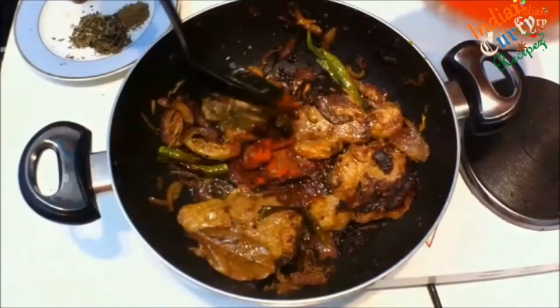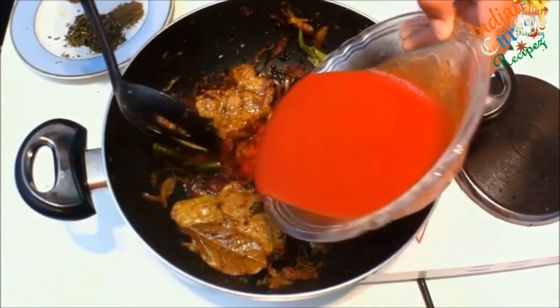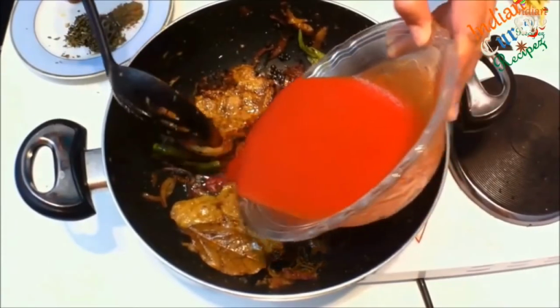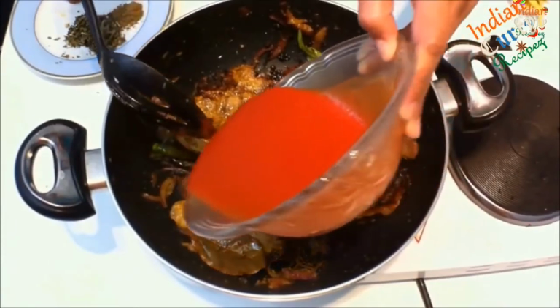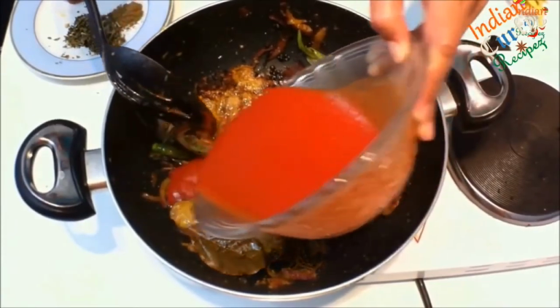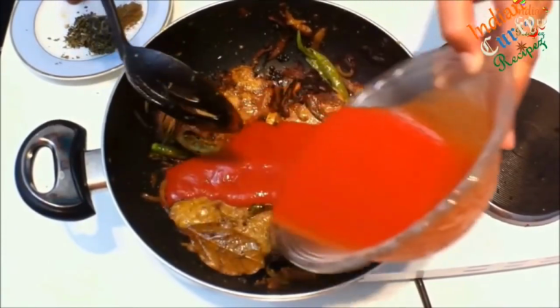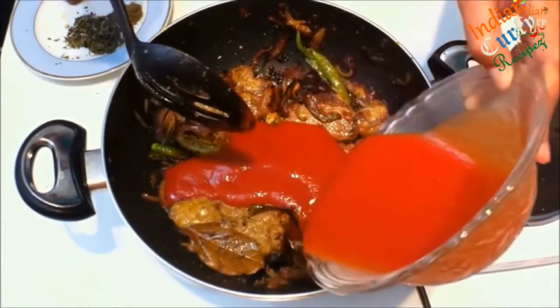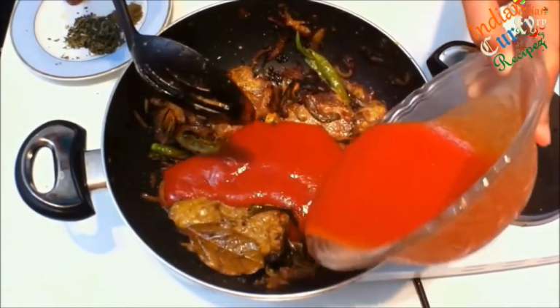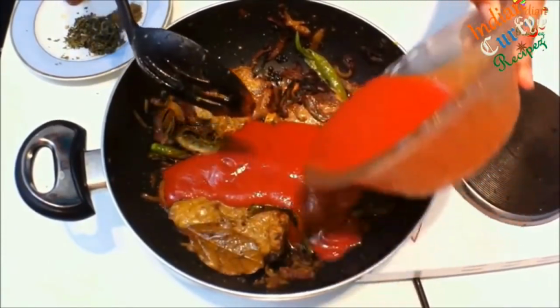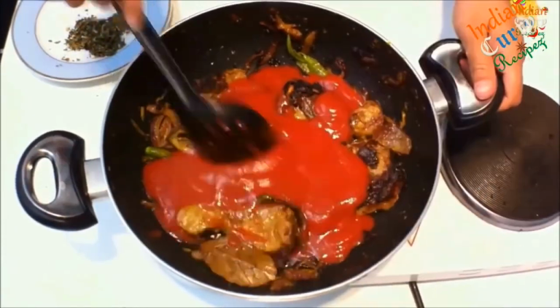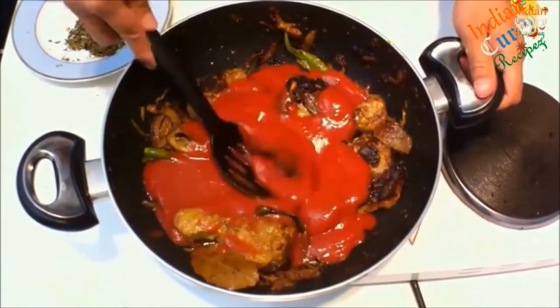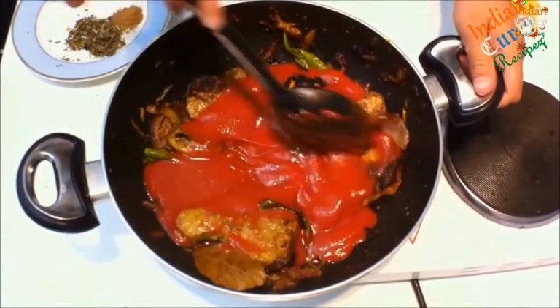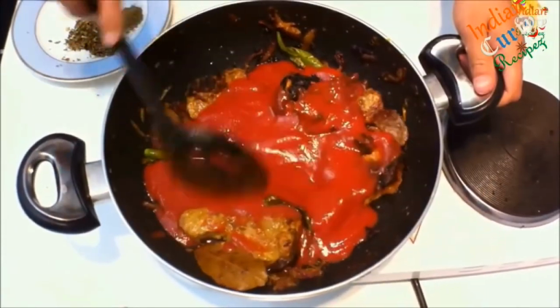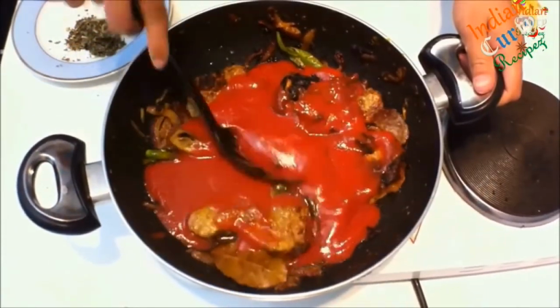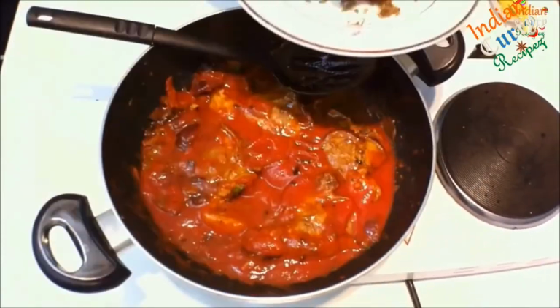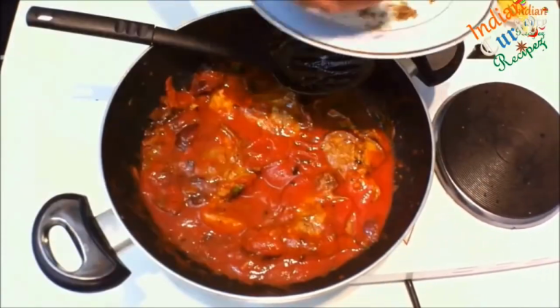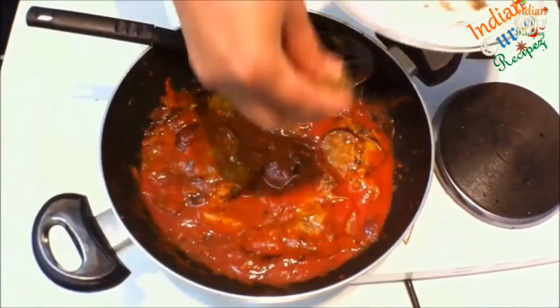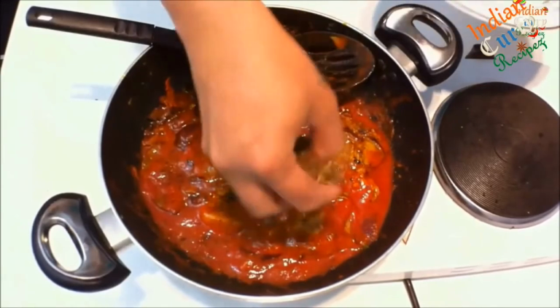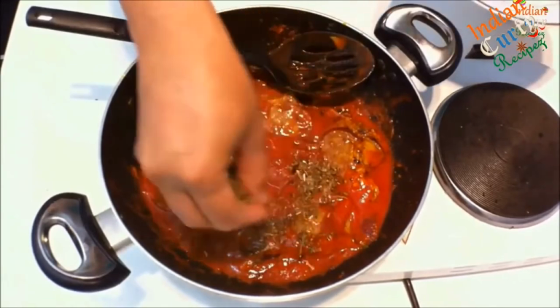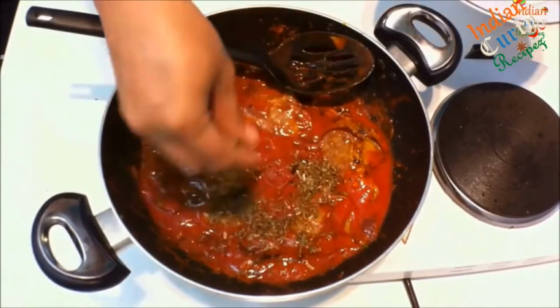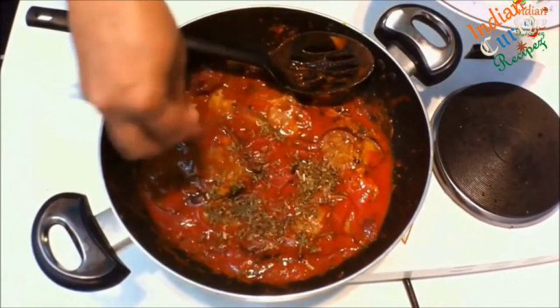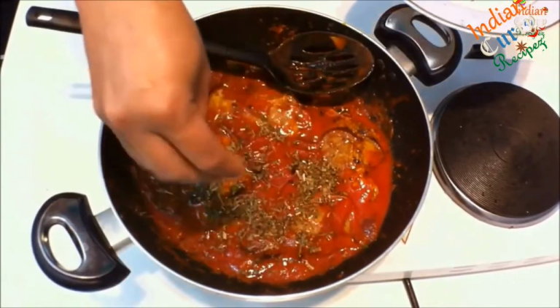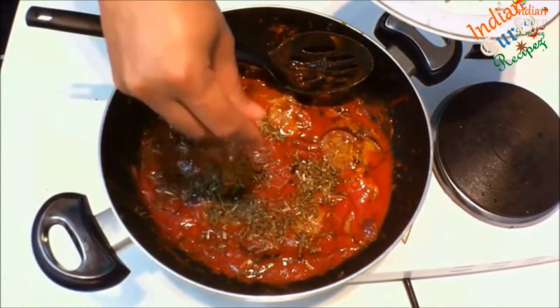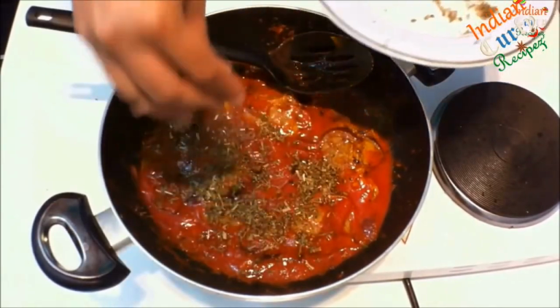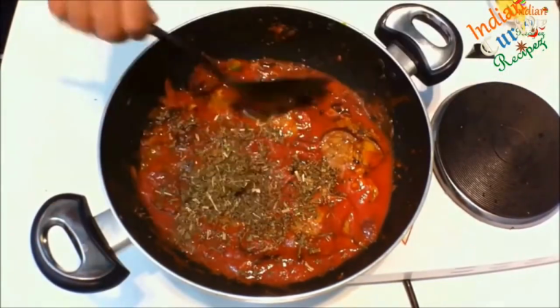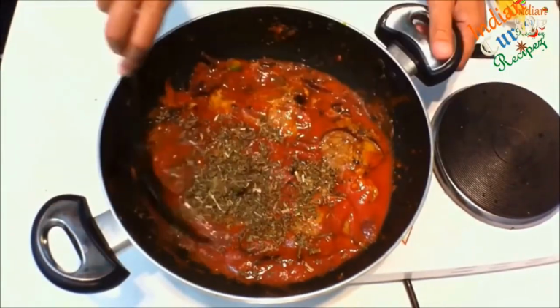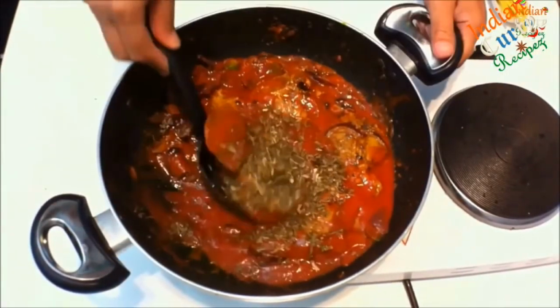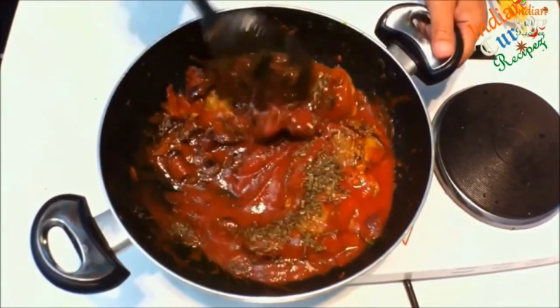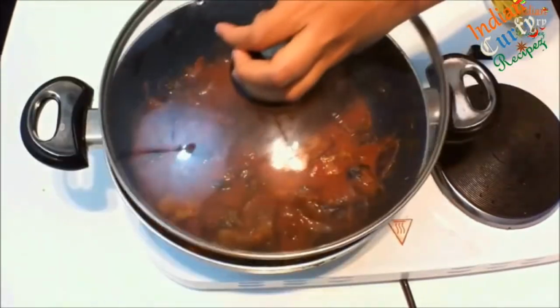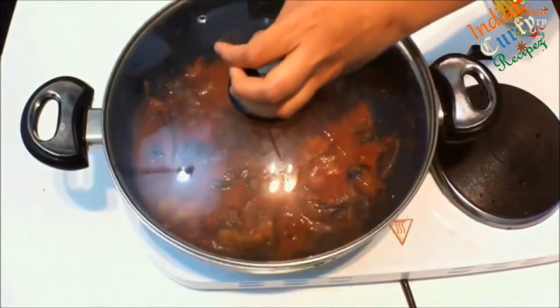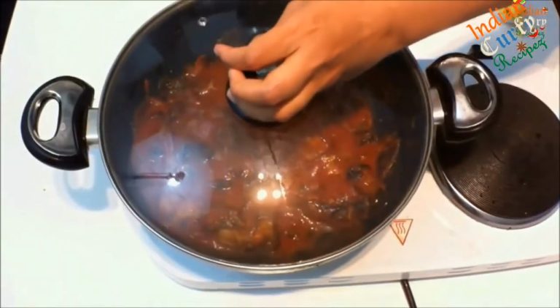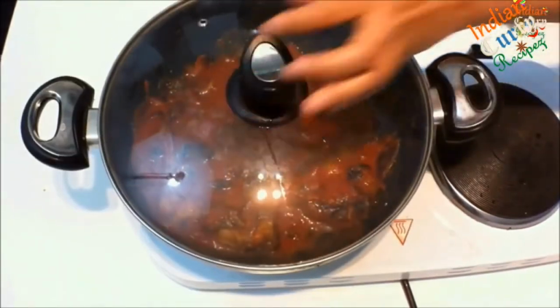Add half a cup of tomato puree — you can reduce the tomato puree if you do not want it too tangy. Then add kasuri methi, which is roughly about 1 tablespoon.